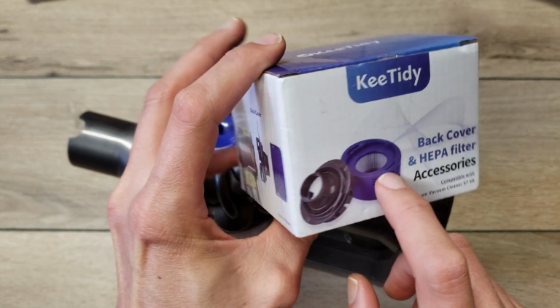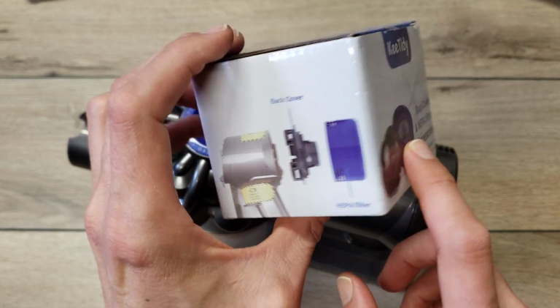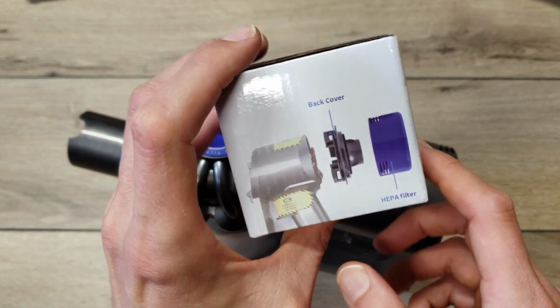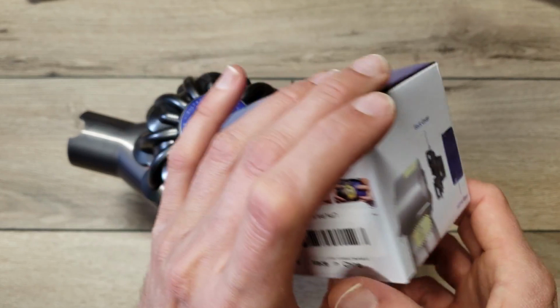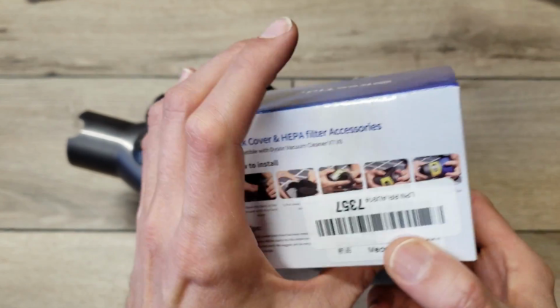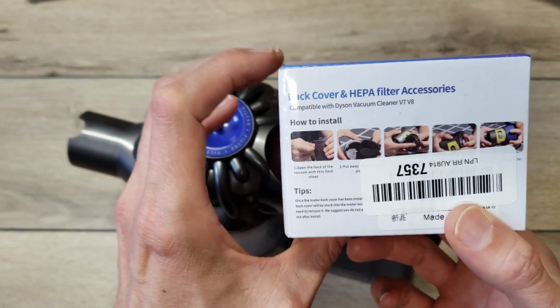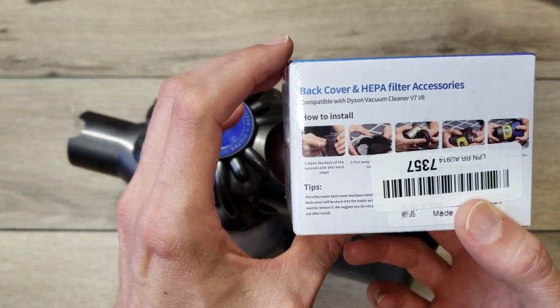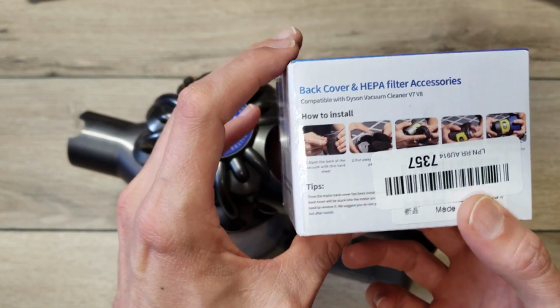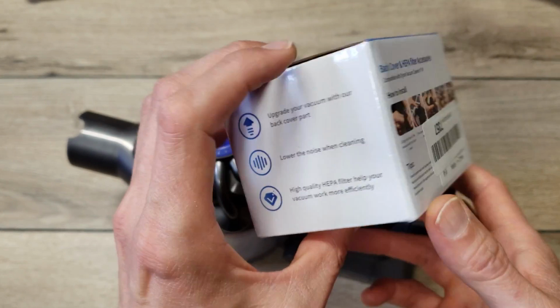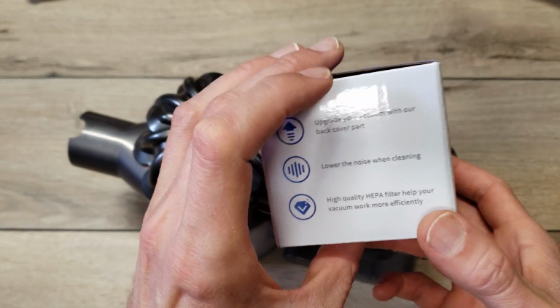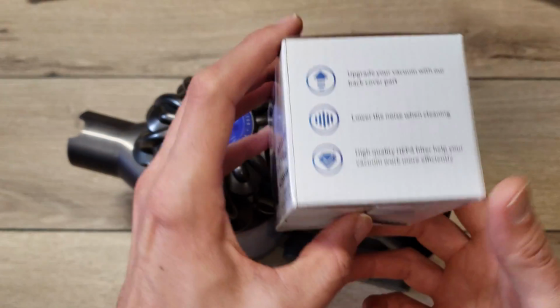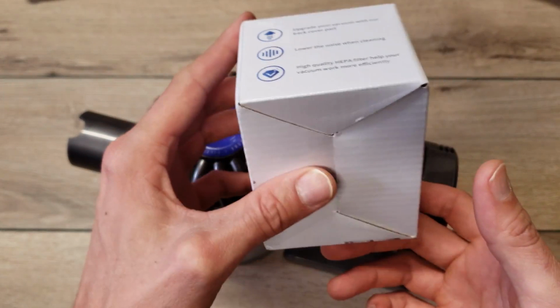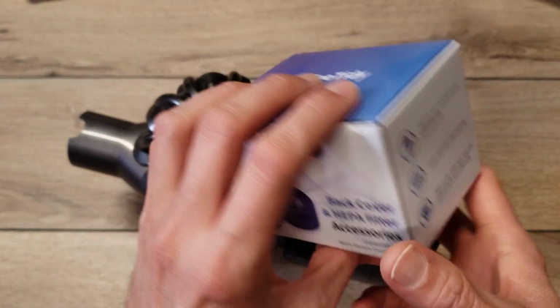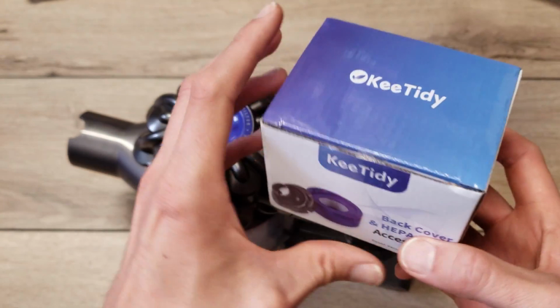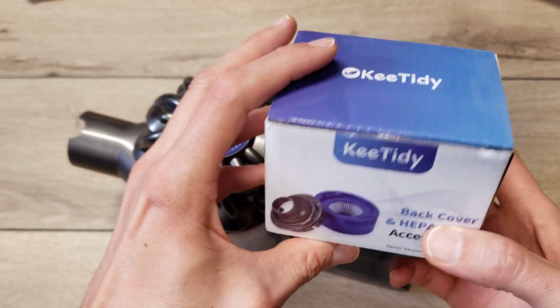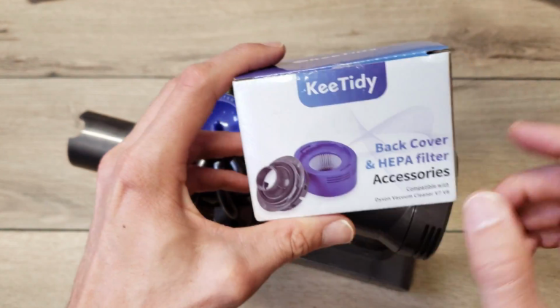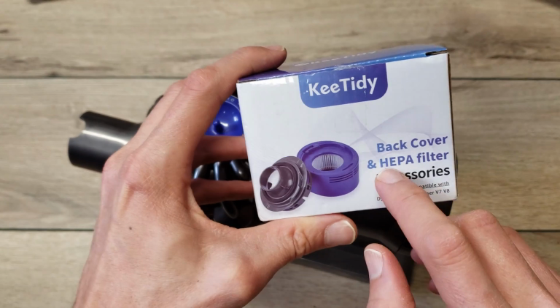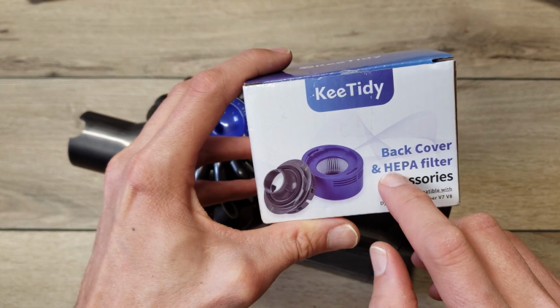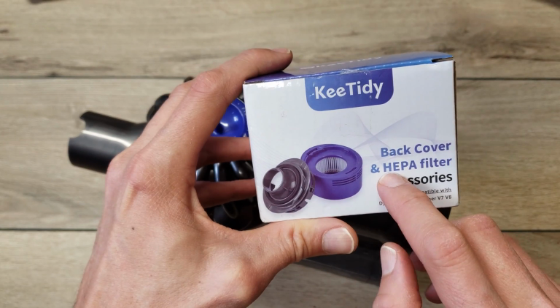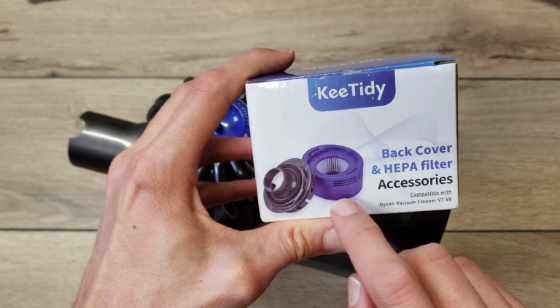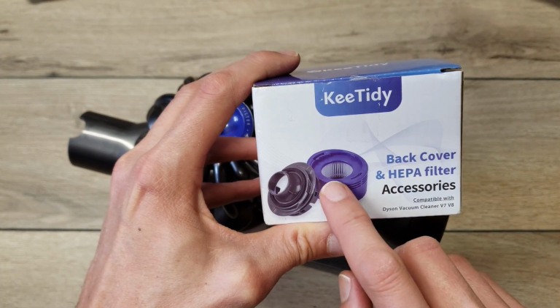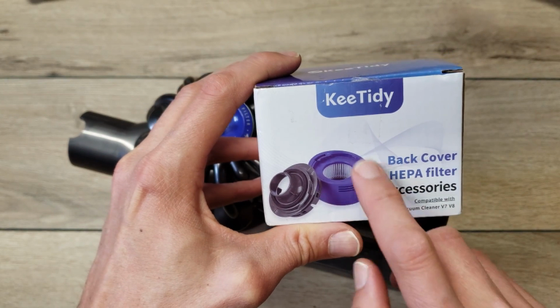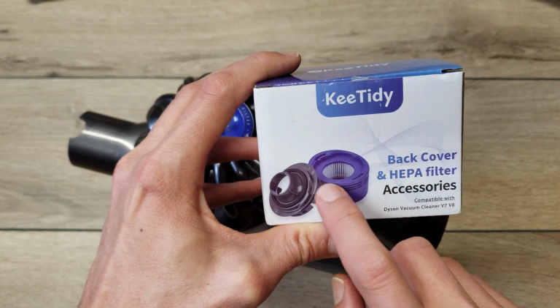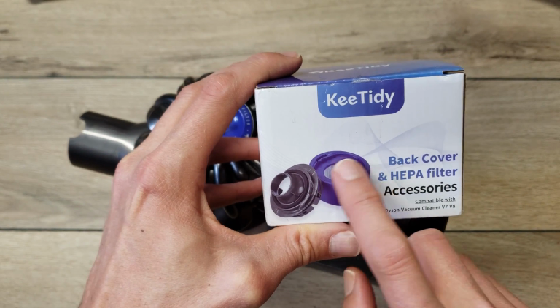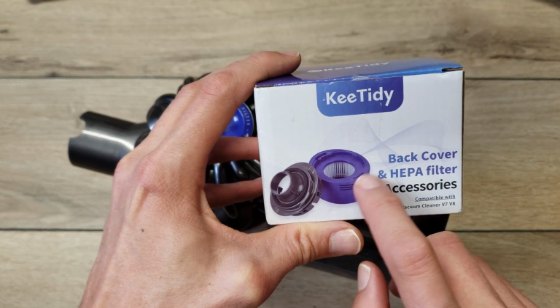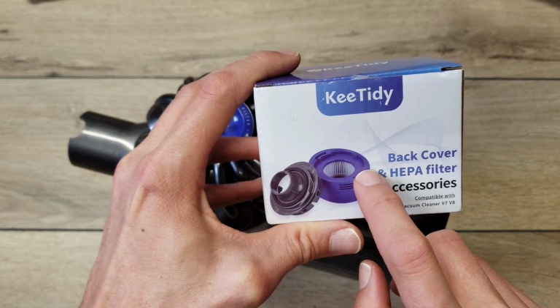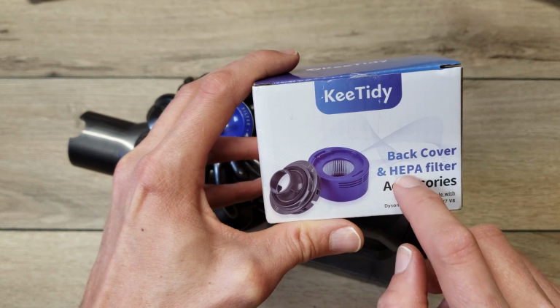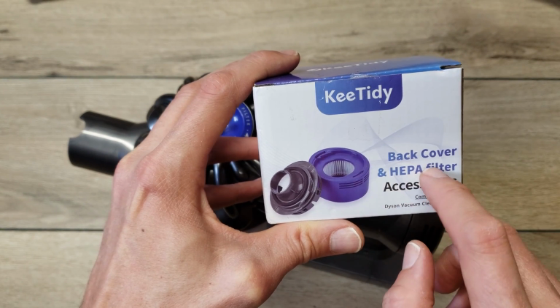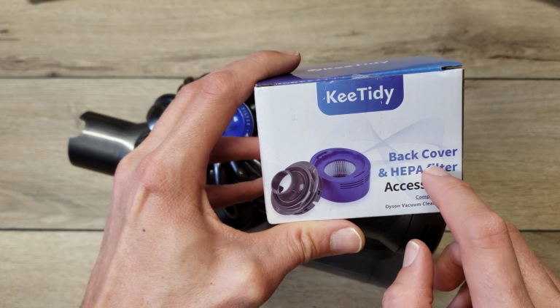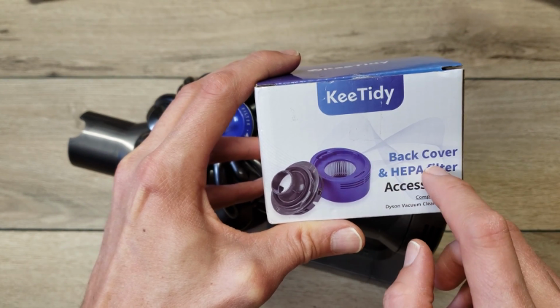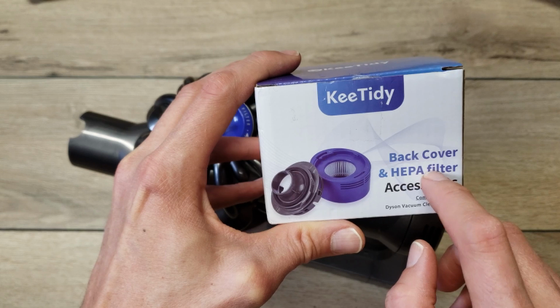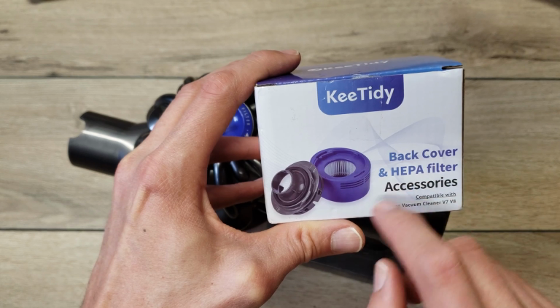You should question whether this HEPA filter is certified or not — it's probably not certified. They probably just claim HEPA. But you can always get an official Dyson HEPA filter to fit on the back cartridge.